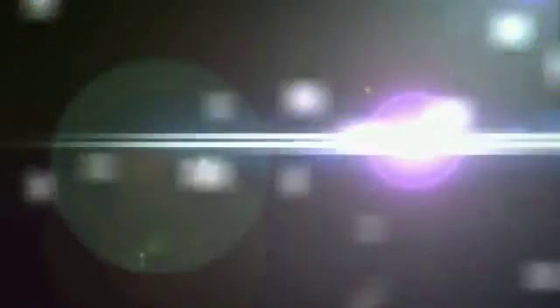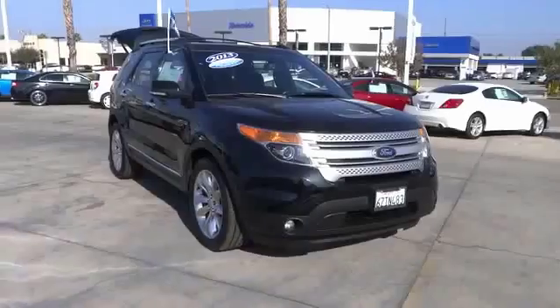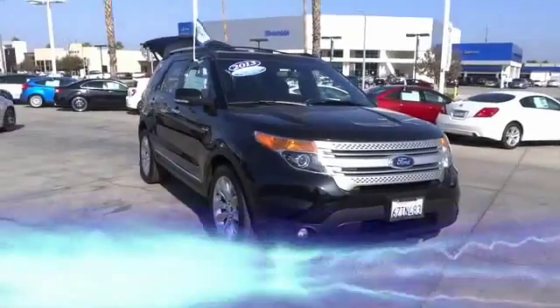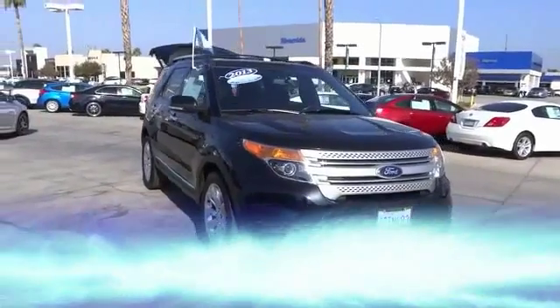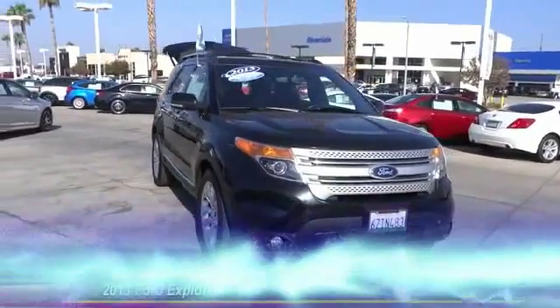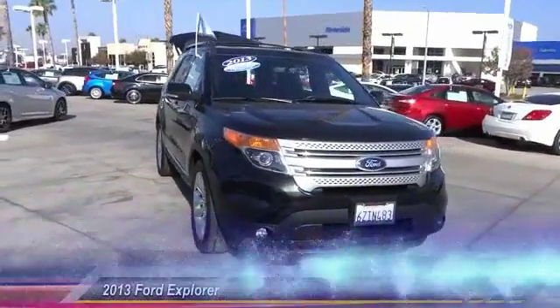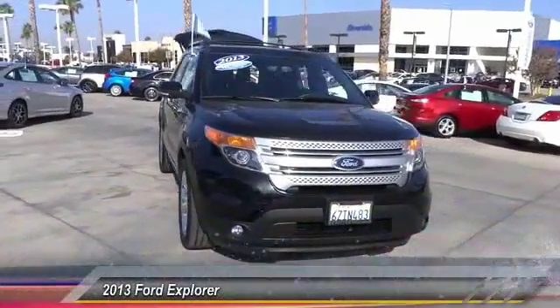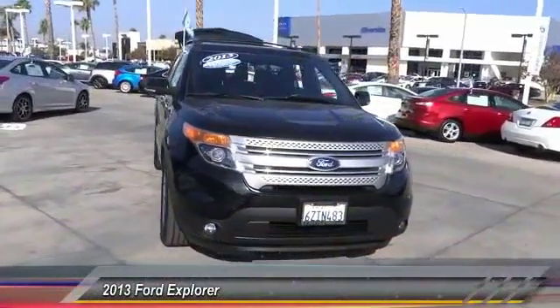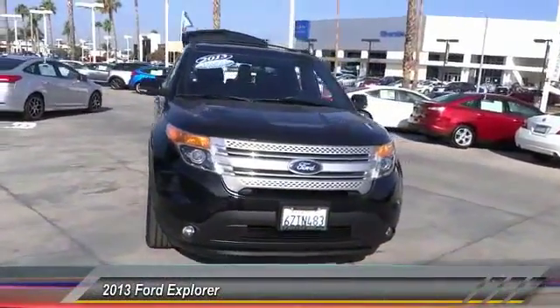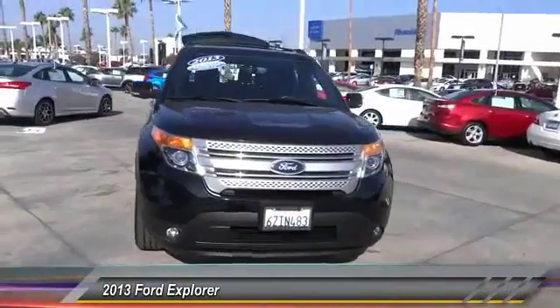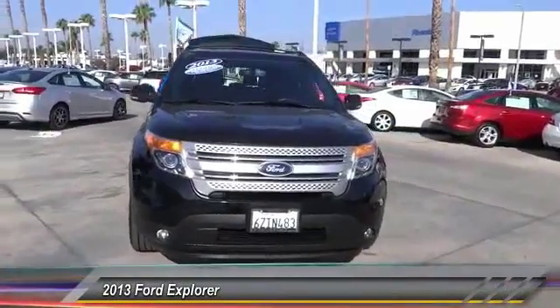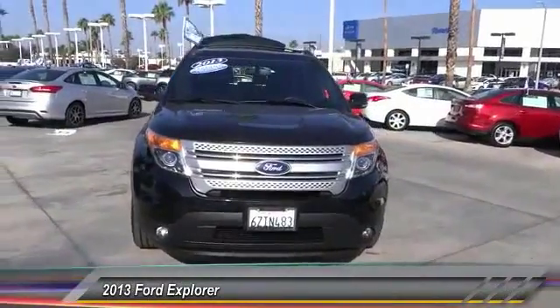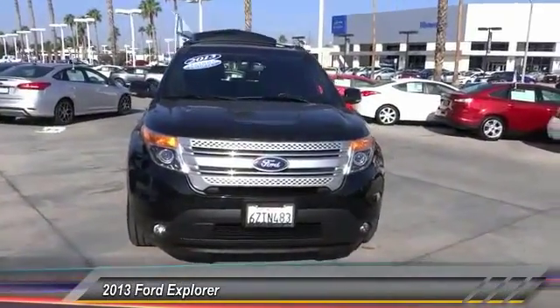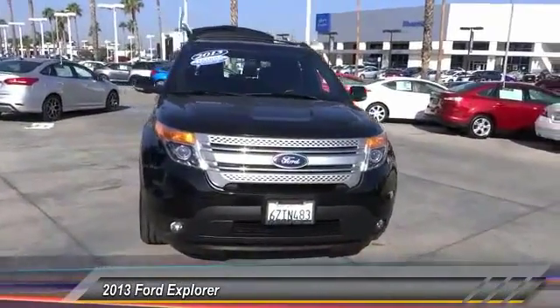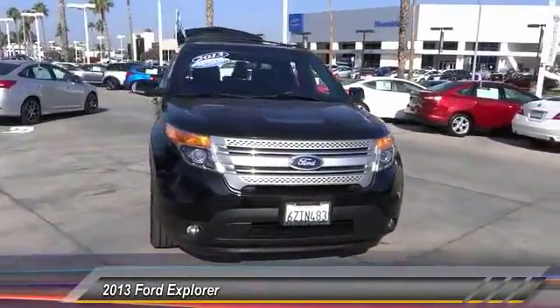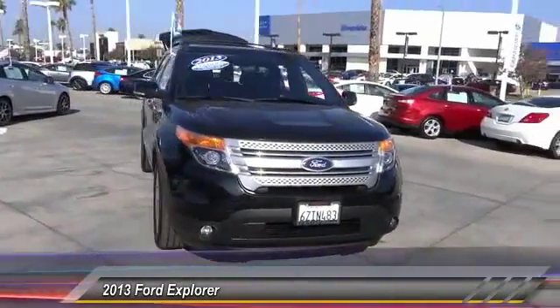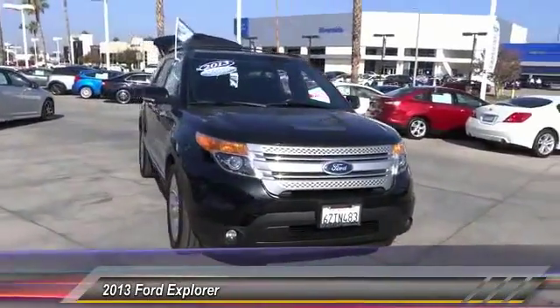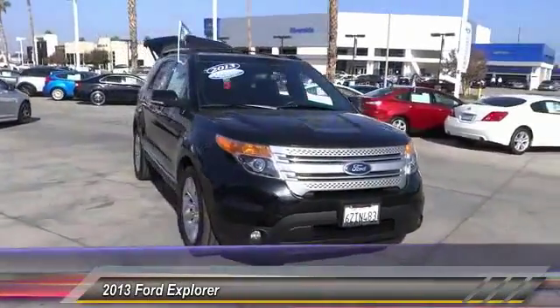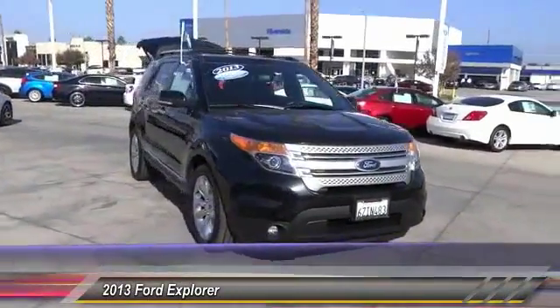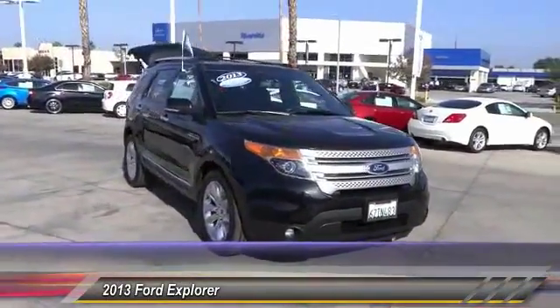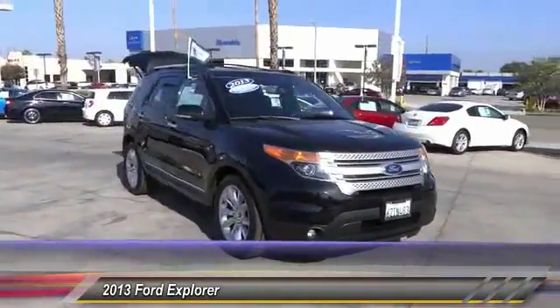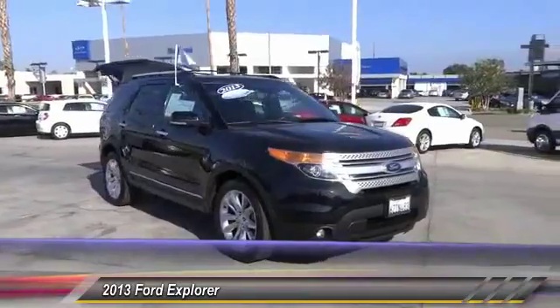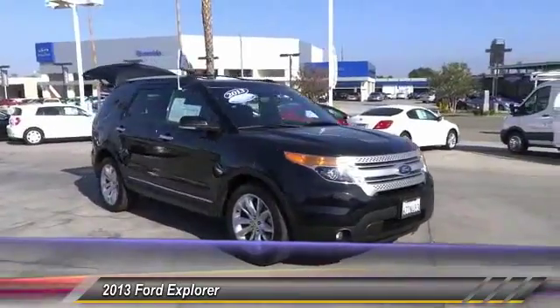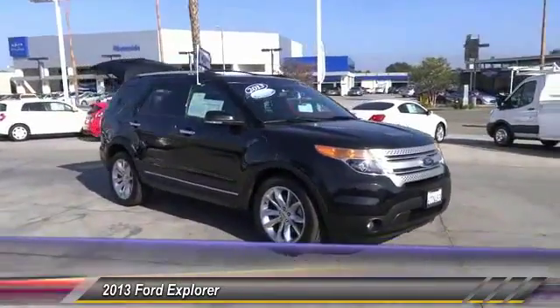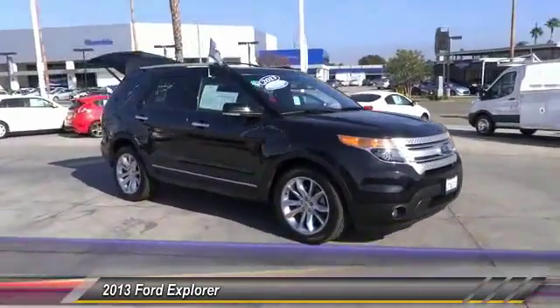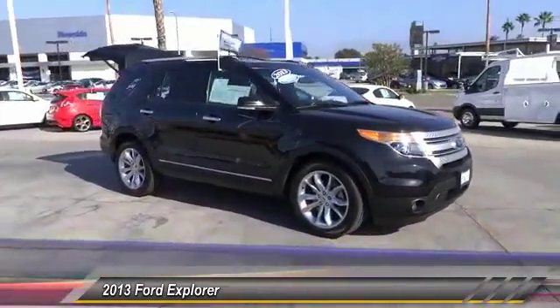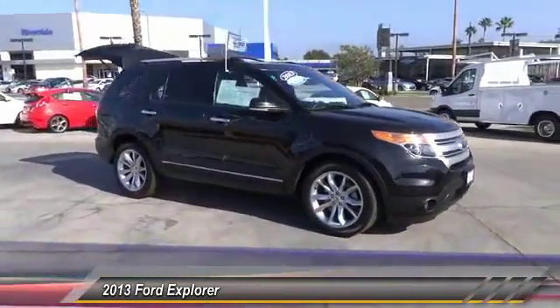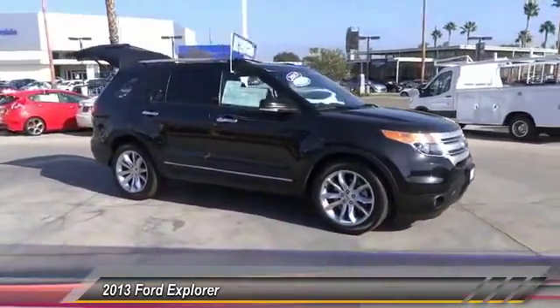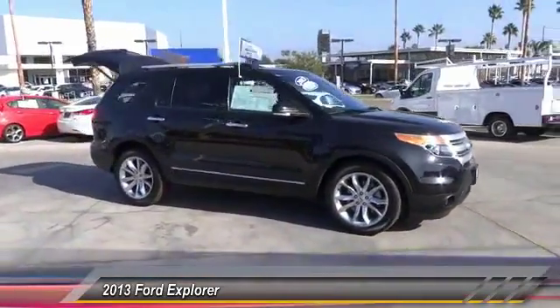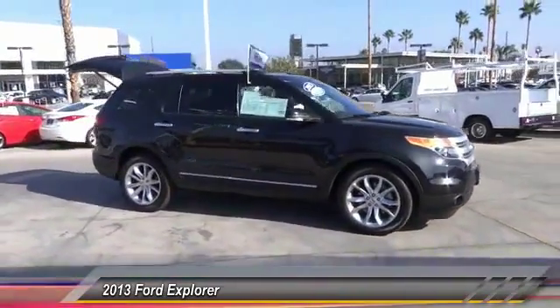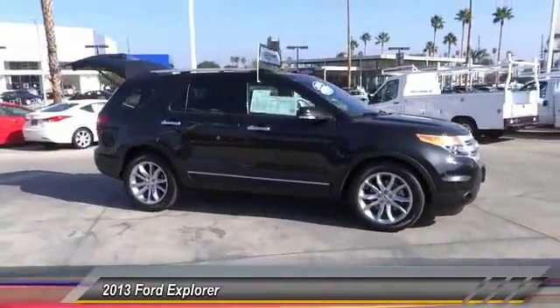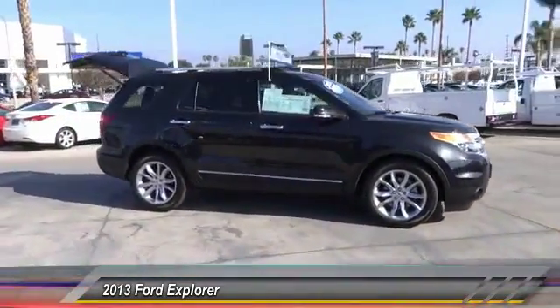The 2013 Explorer. You've got a lot of capabilities to call on in a Ford Explorer. Don't underestimate your choices. This vehicle has less than 35,000 miles. Here are some of this vehicle's great options.